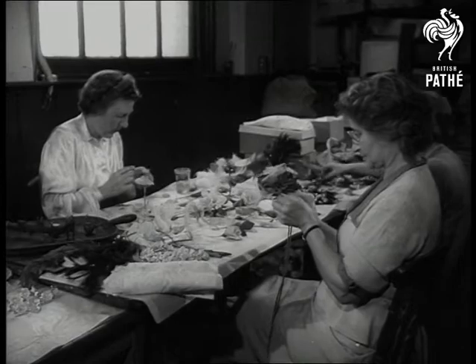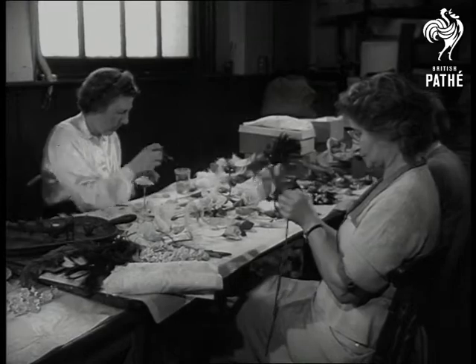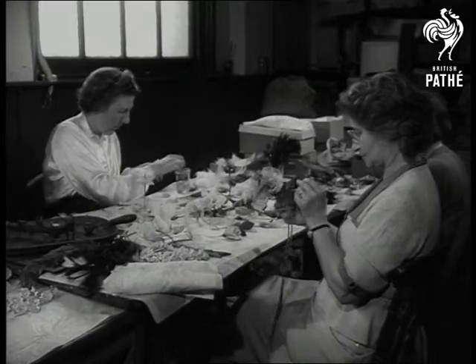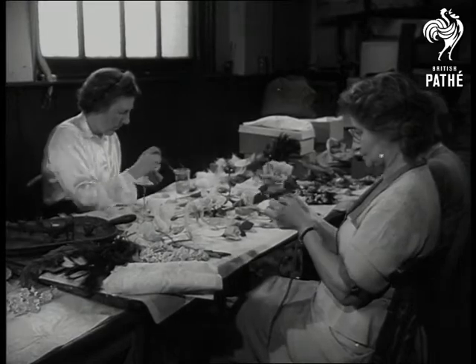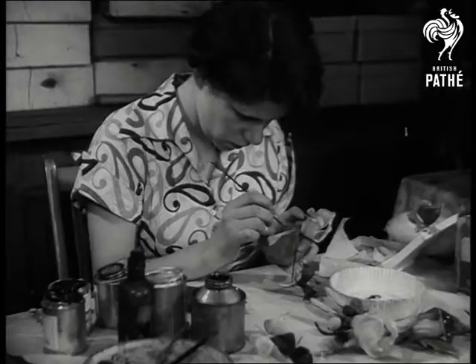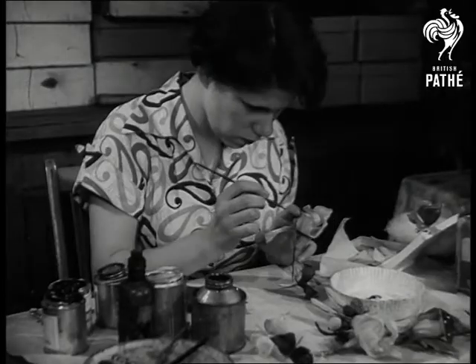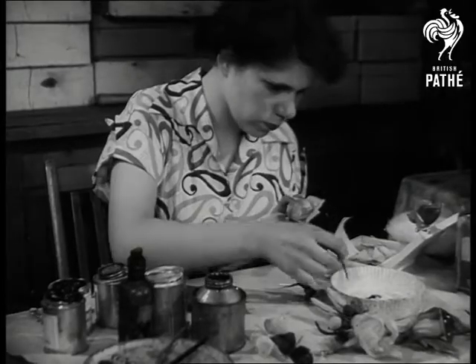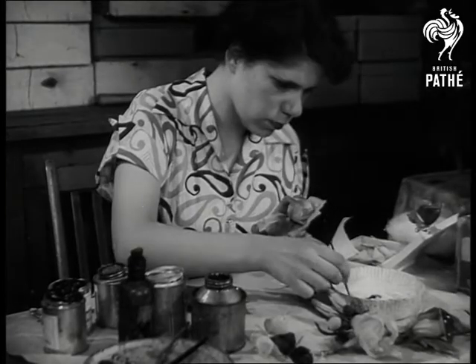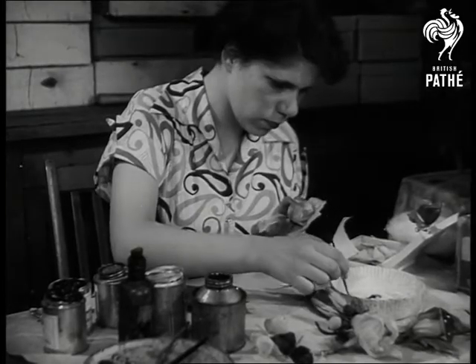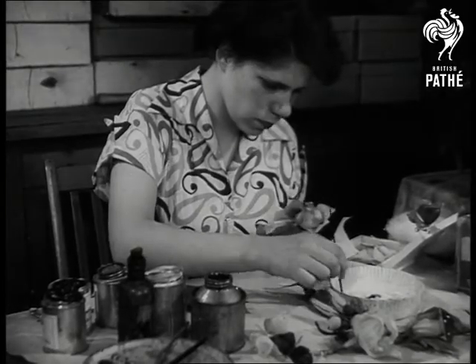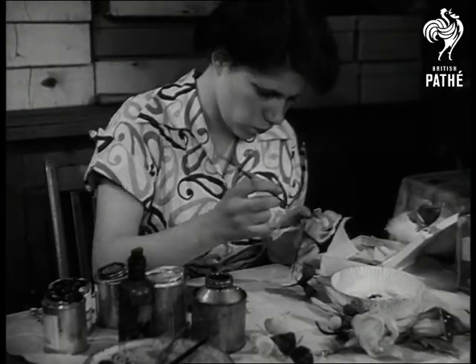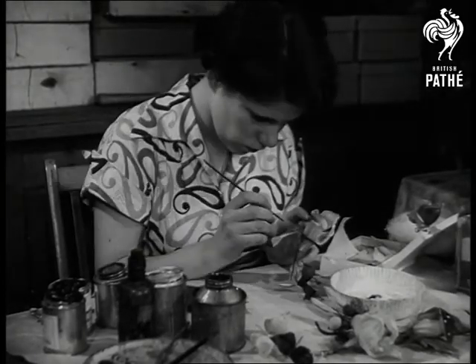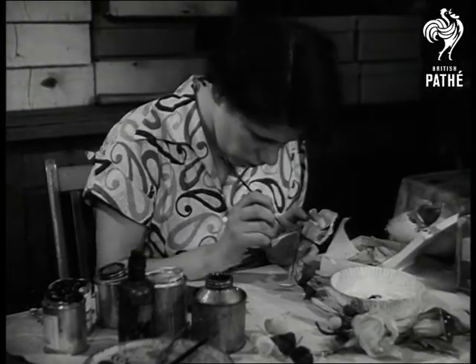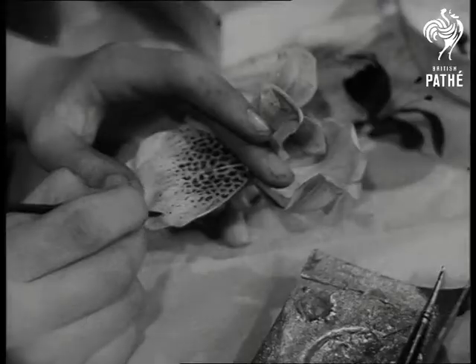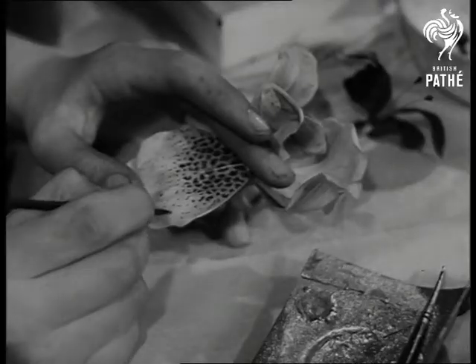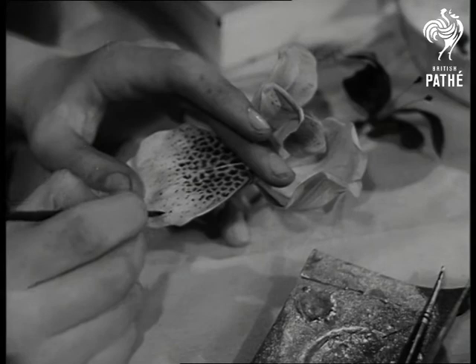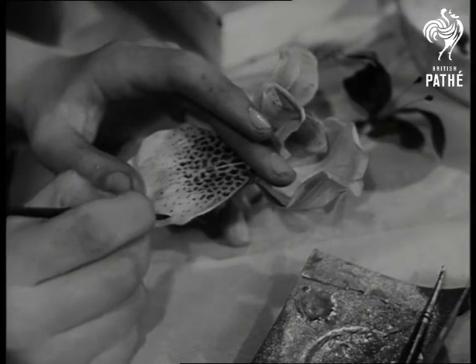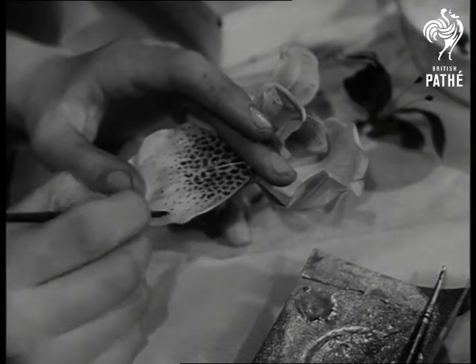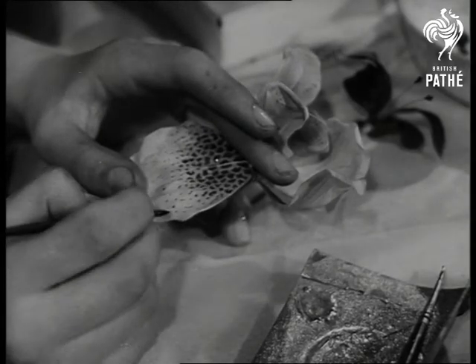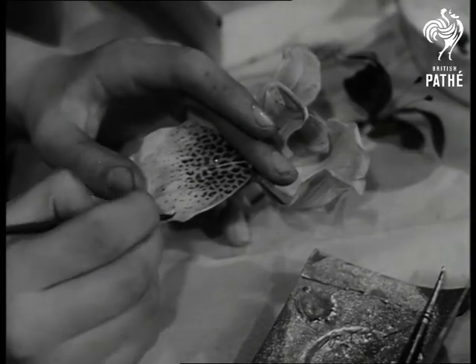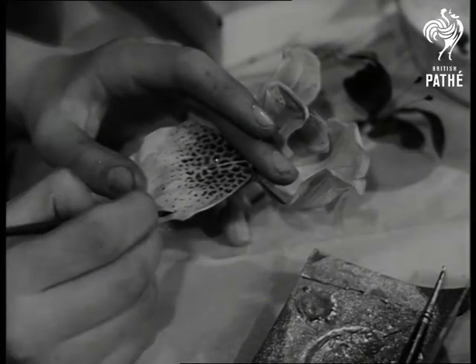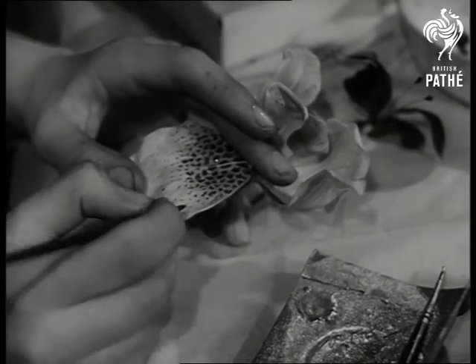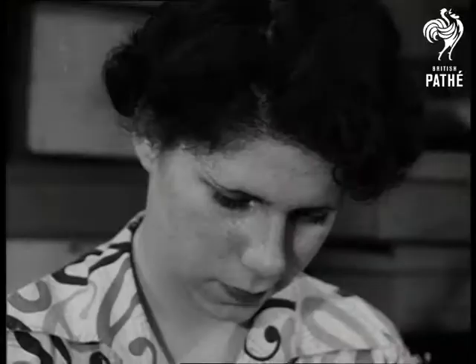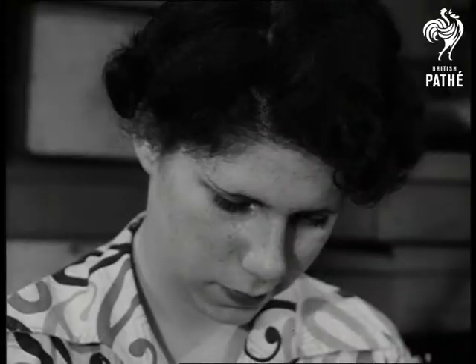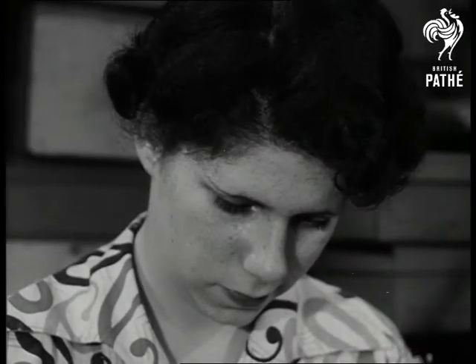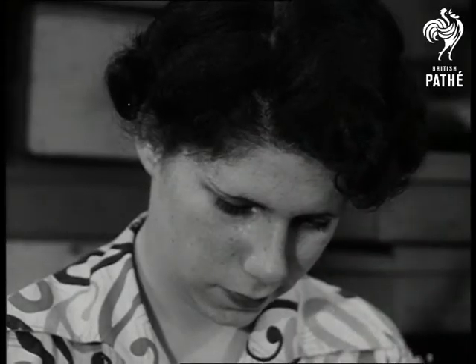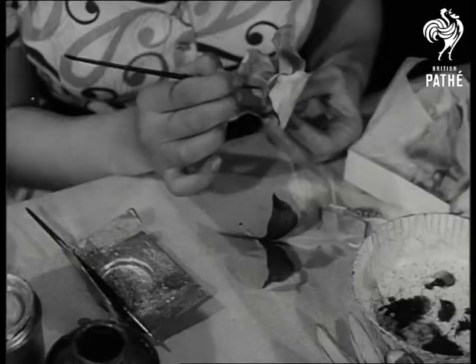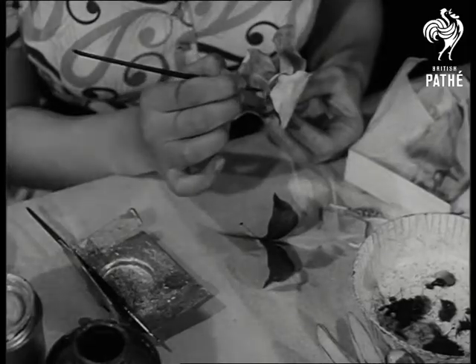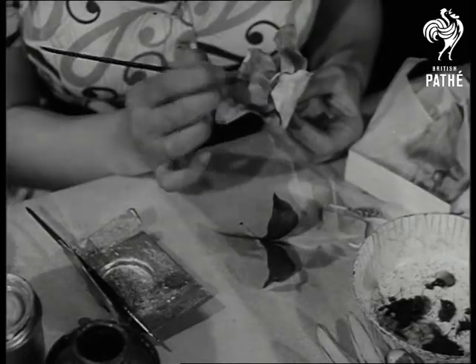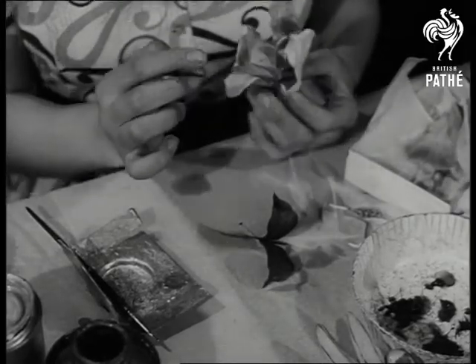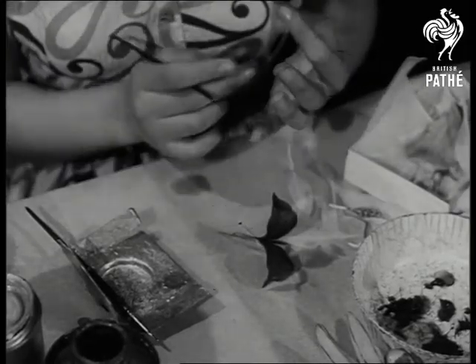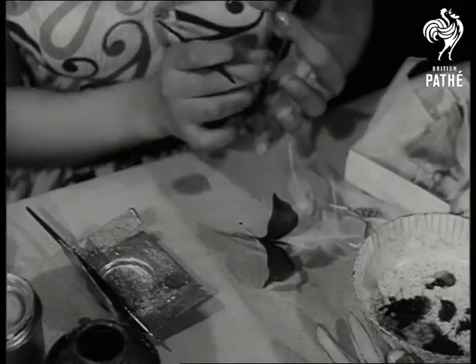Mushrooms, bananas, dozens of different sorts of colored hat trimmings, as well as little decorations for perfume bottles, are all made in this room from the simplest materials — plus, of course, the skill in their maker's hands.